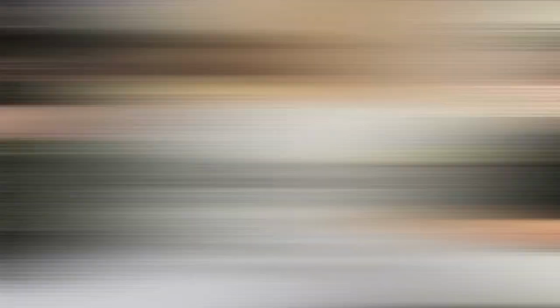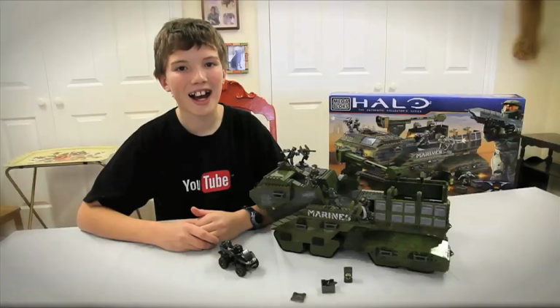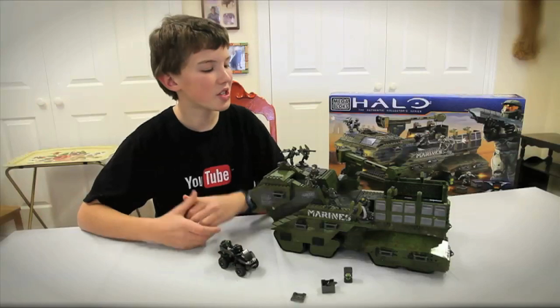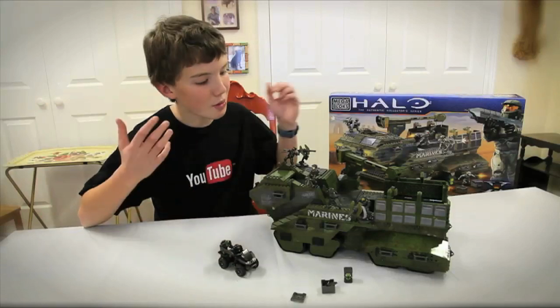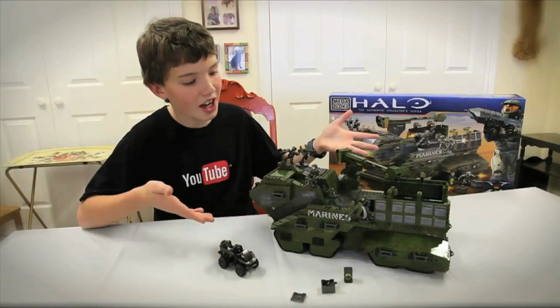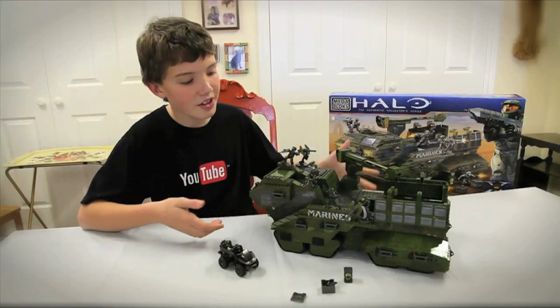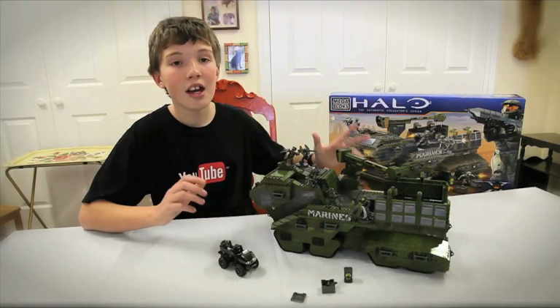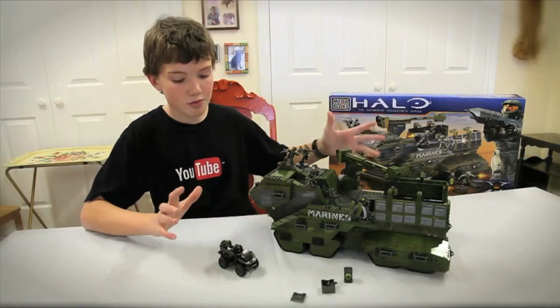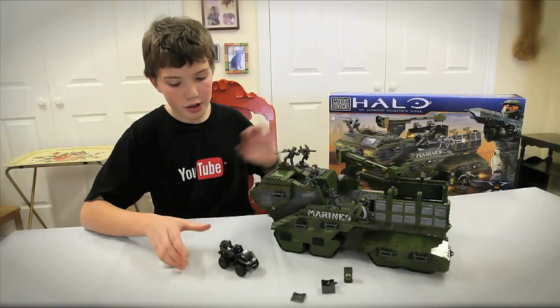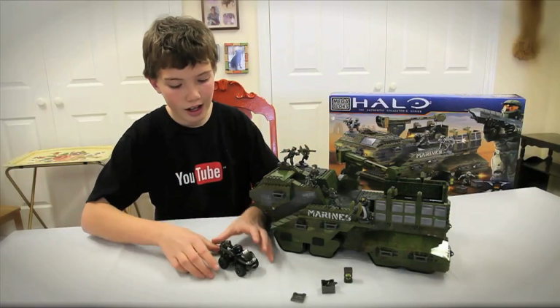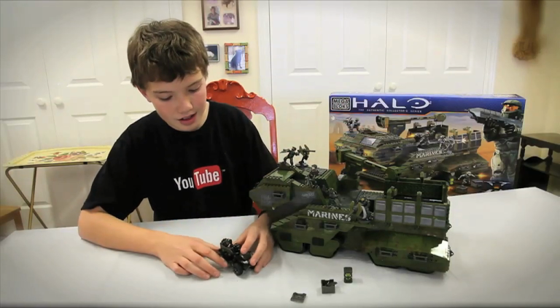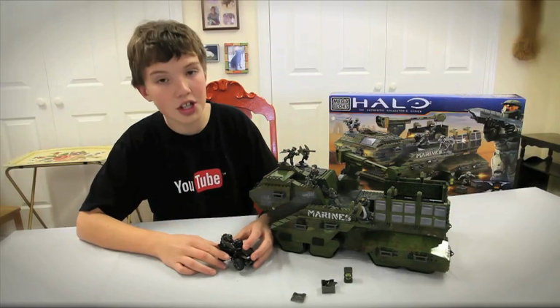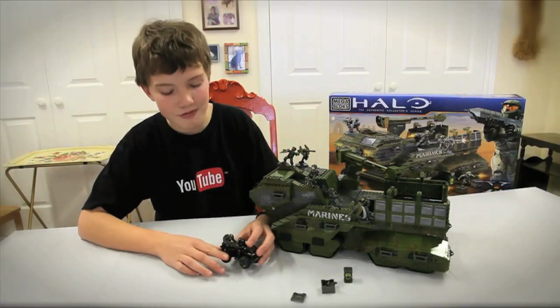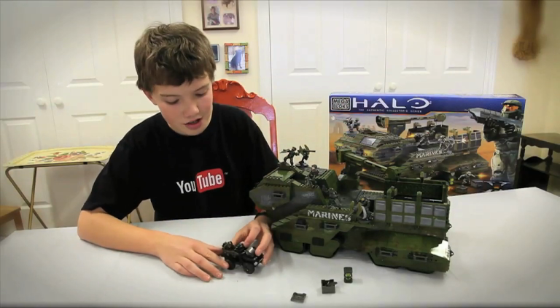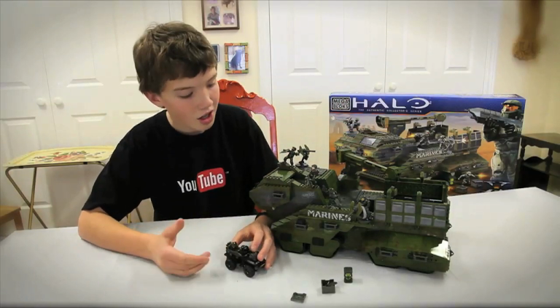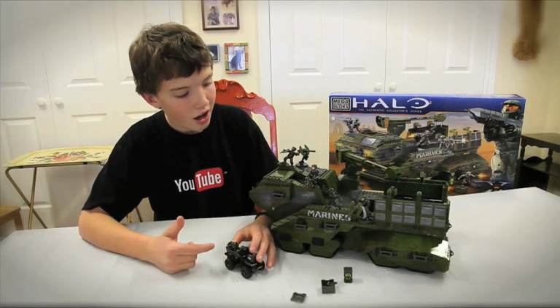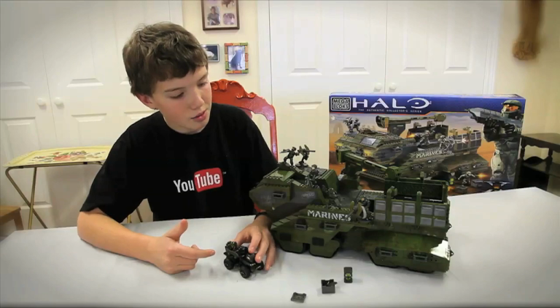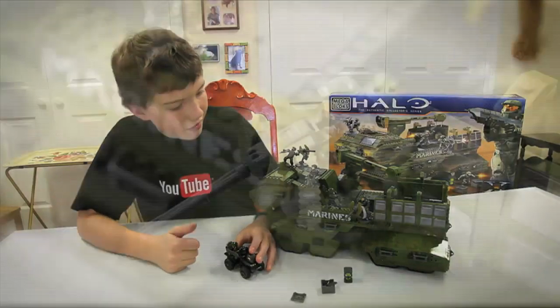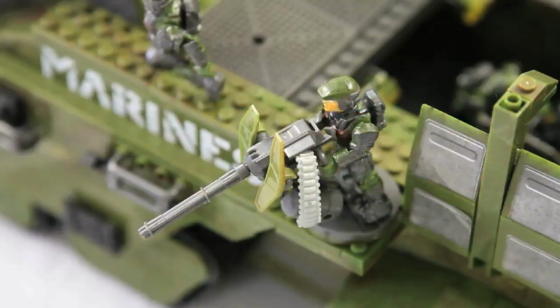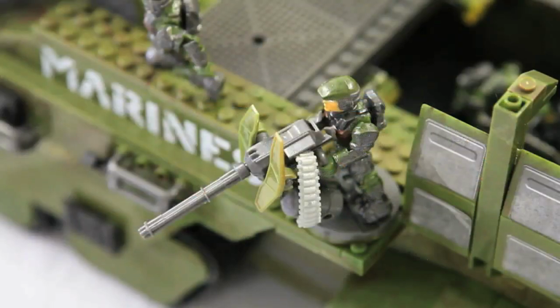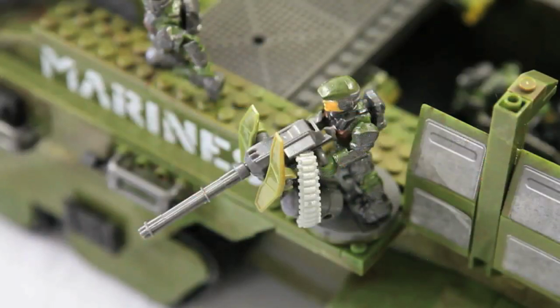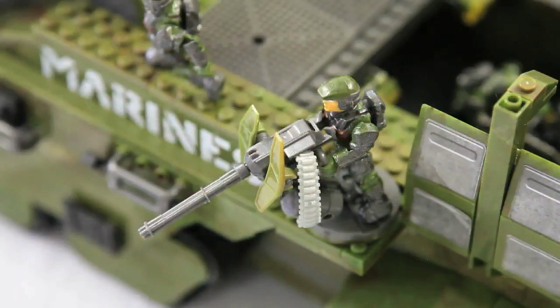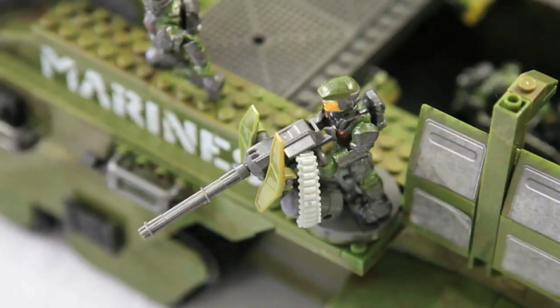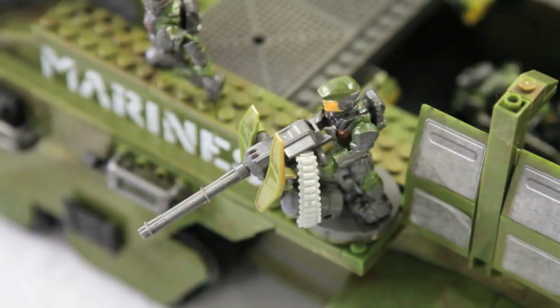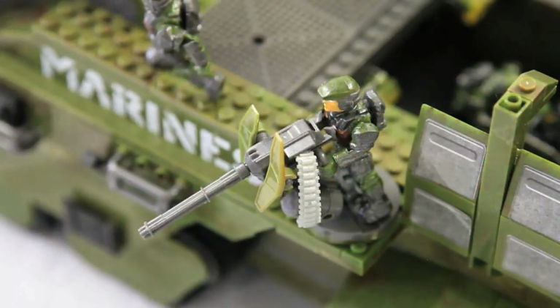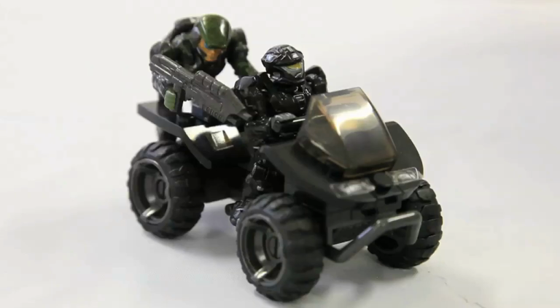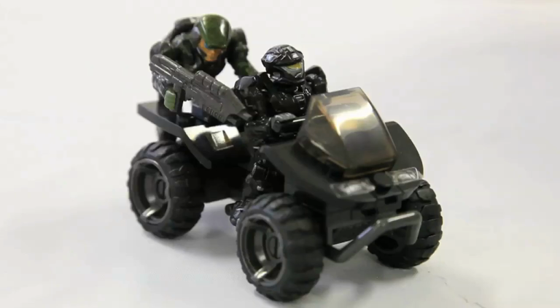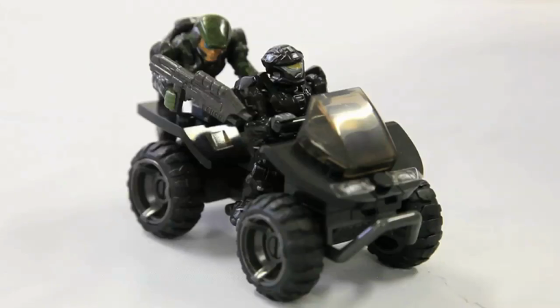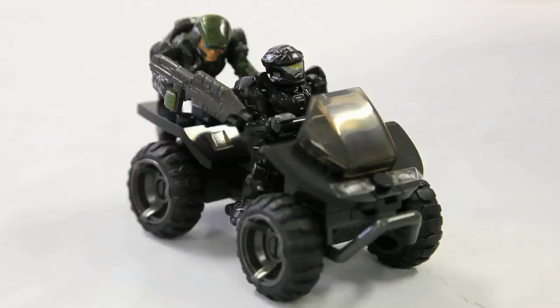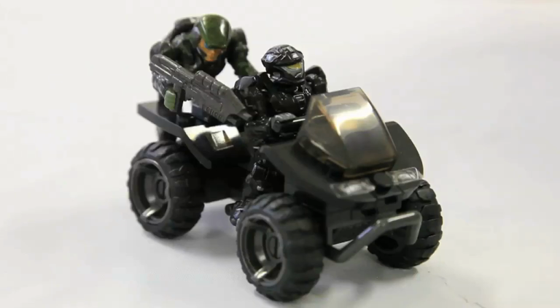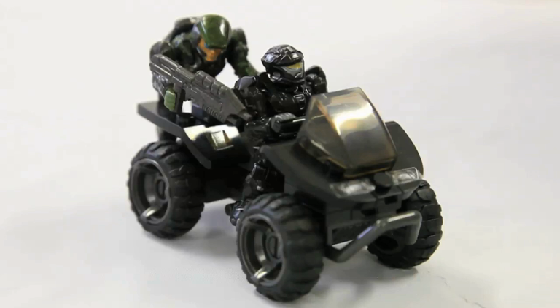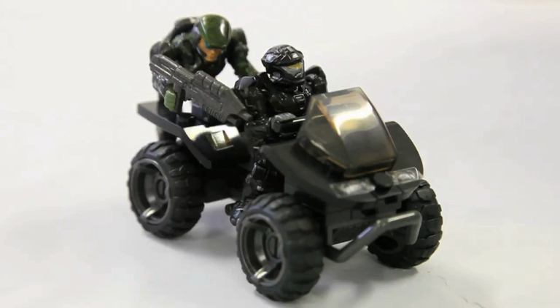Hey guys, we've just finished building the Elephant. It is really cool. It has six minifigures — it comes with five marines and one black recon. I know a lot of people like it. I like it too.